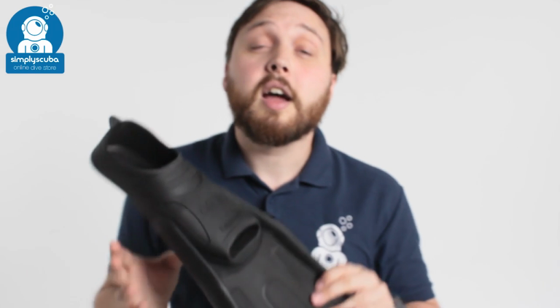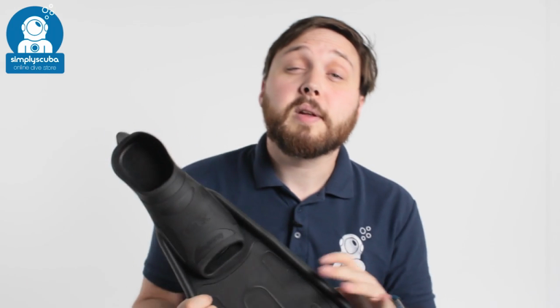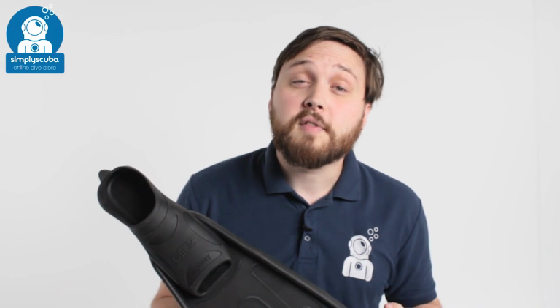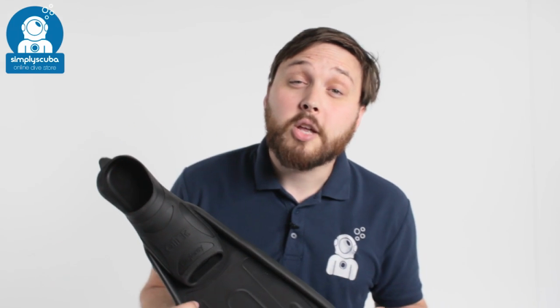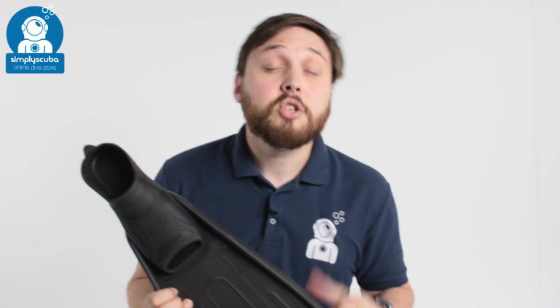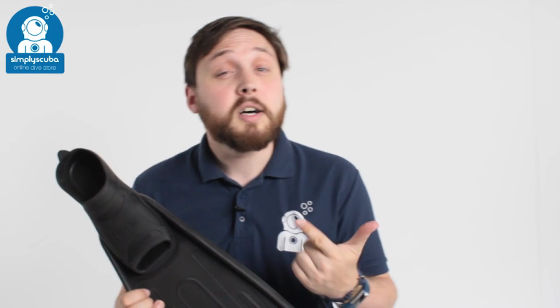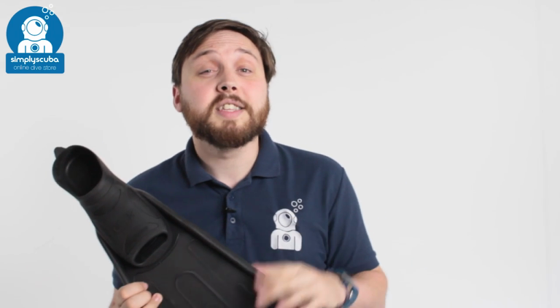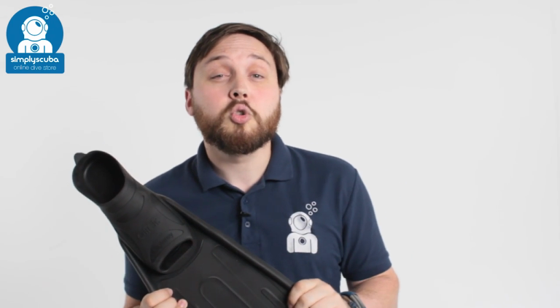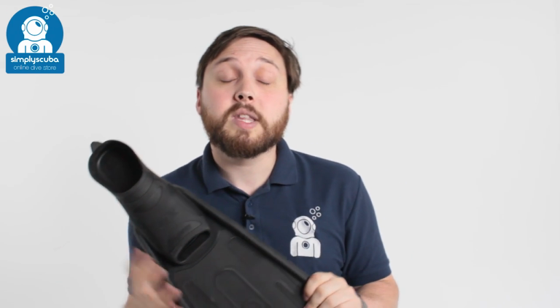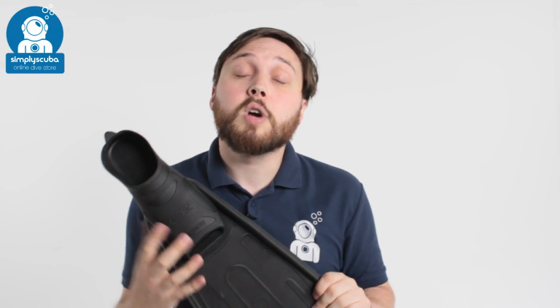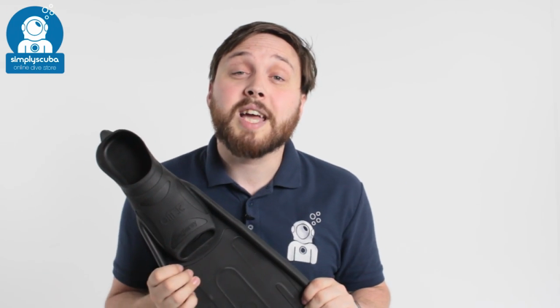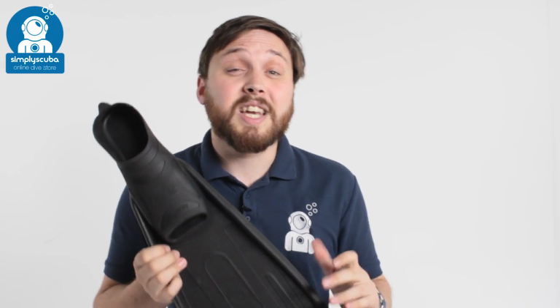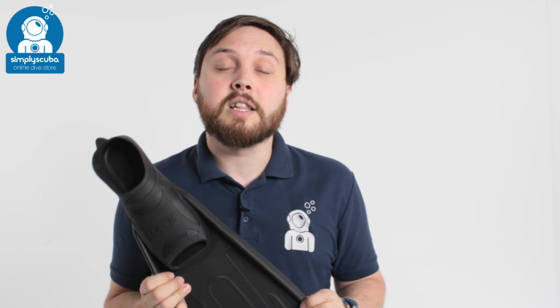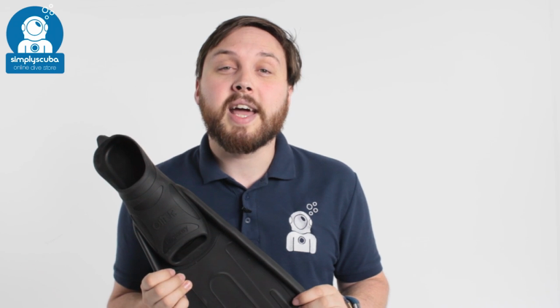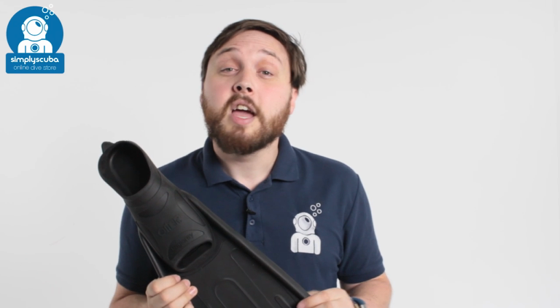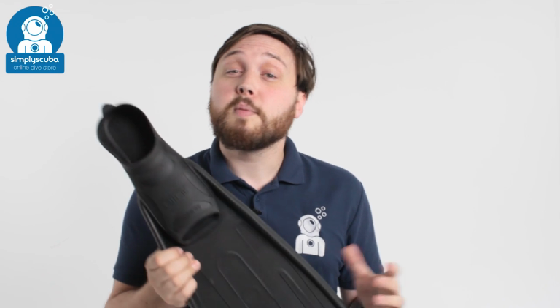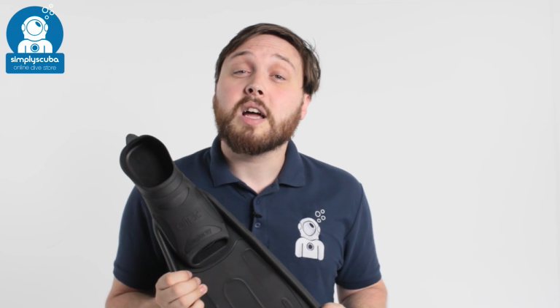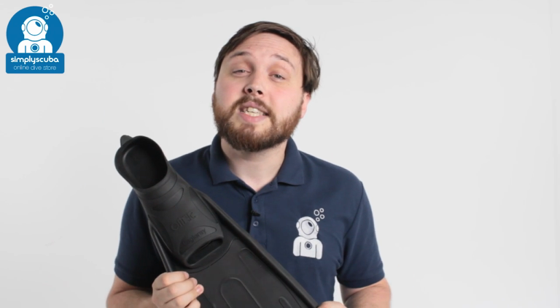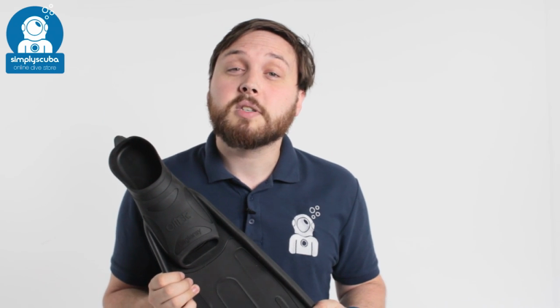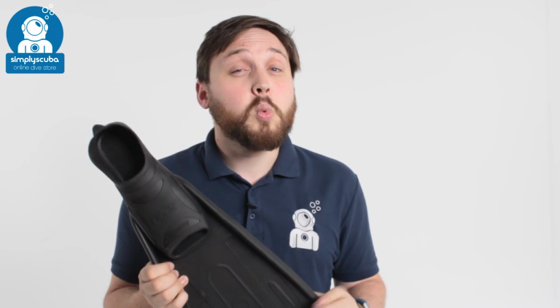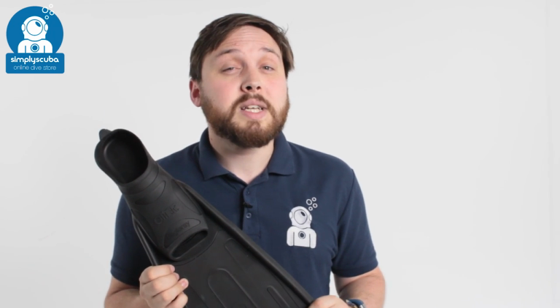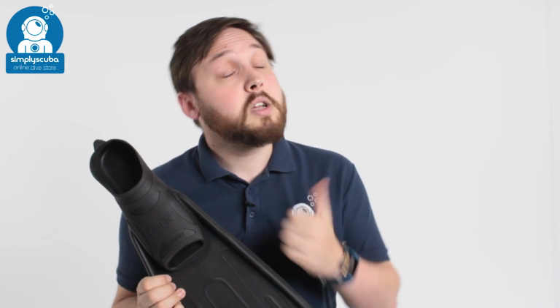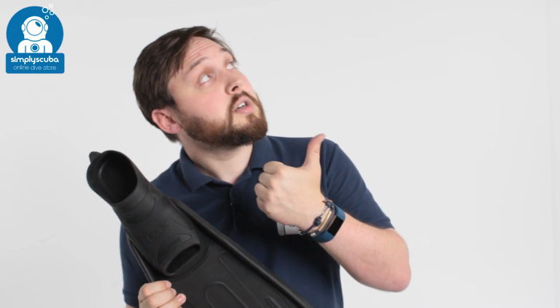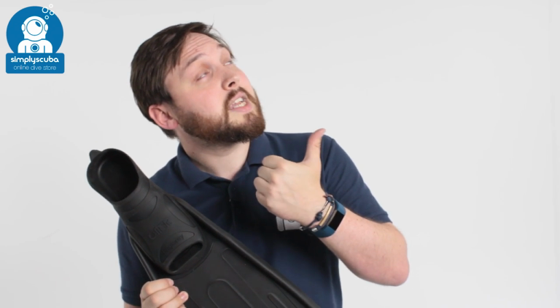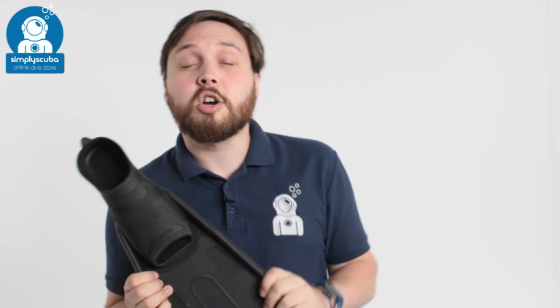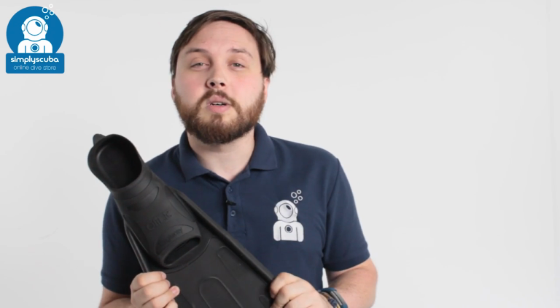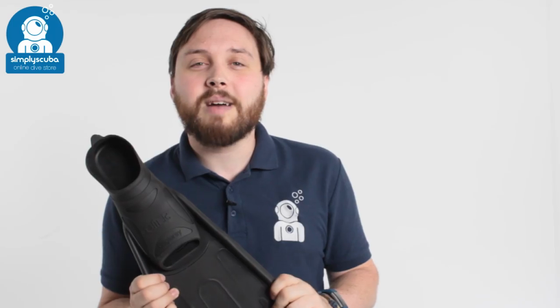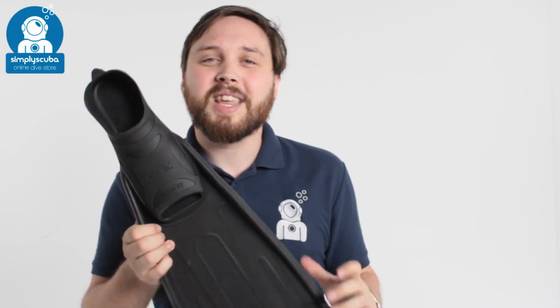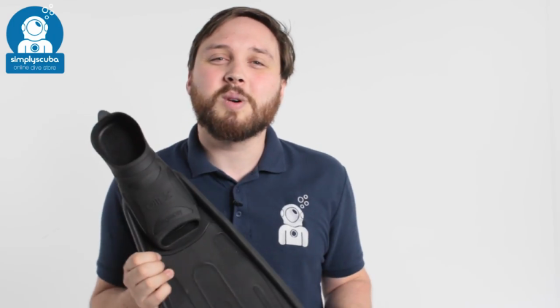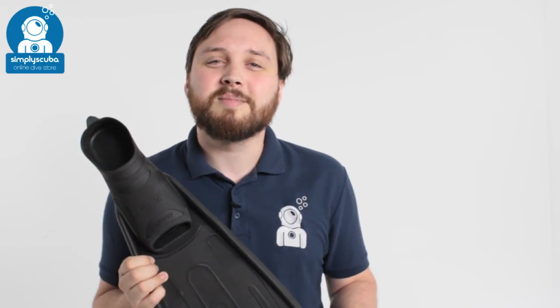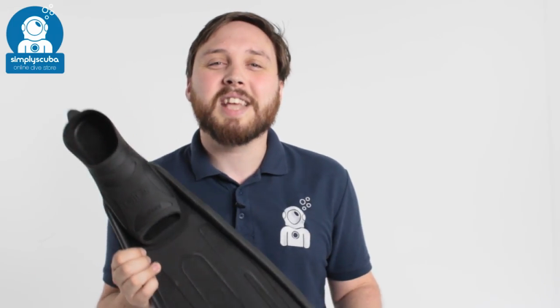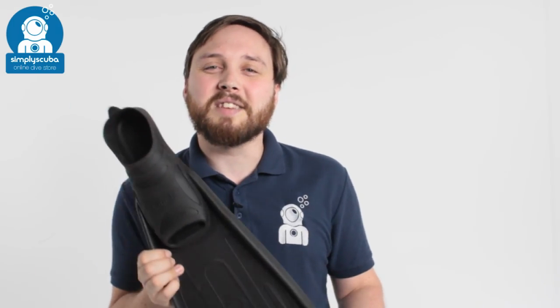So that's the Omer Eagle Ray kit — a little bit of everything that you need. You've got mask, fins, and snorkel and they all come together in a neat little bag. If you missed our latest episode of Weird Wednesday you can click on the link at the top to watch that. Thanks for watching and safe diving.